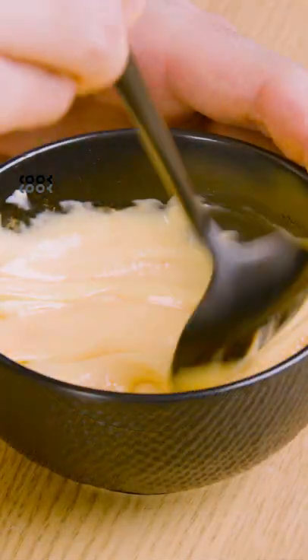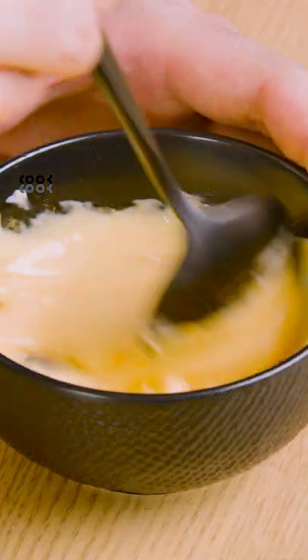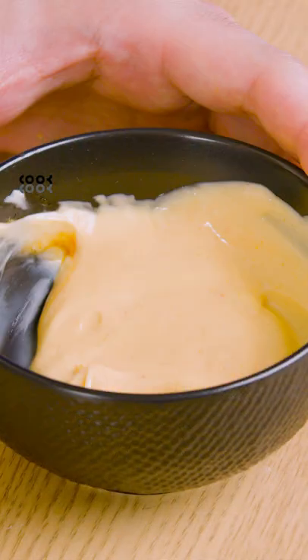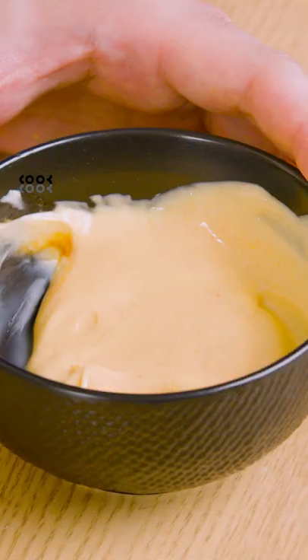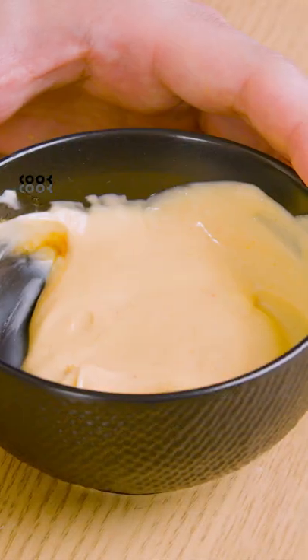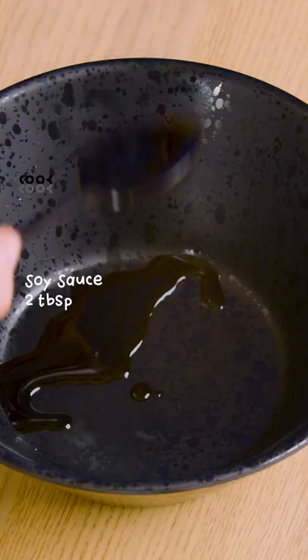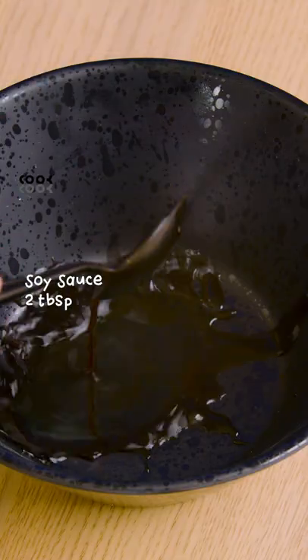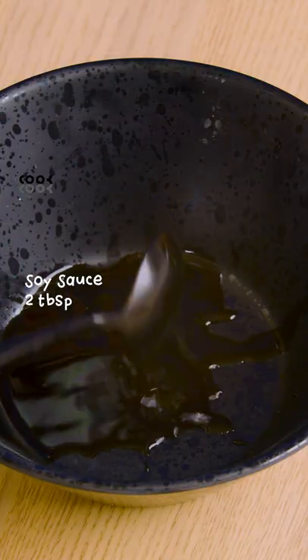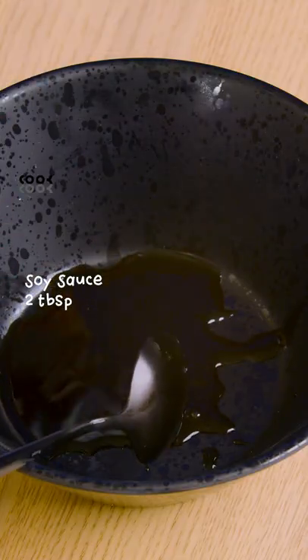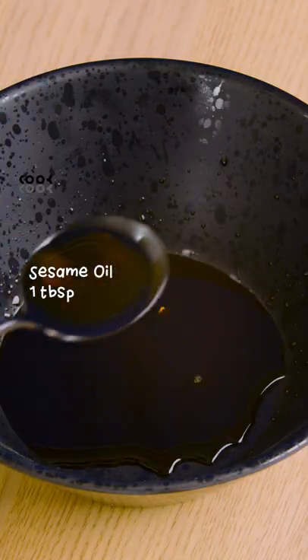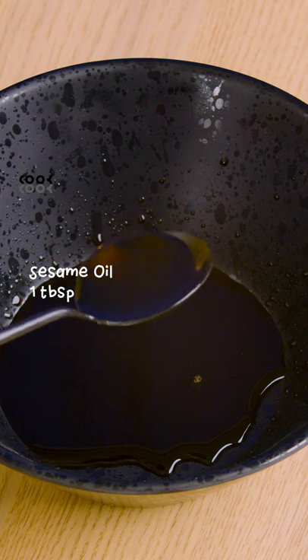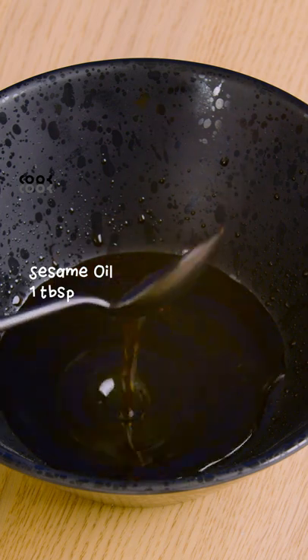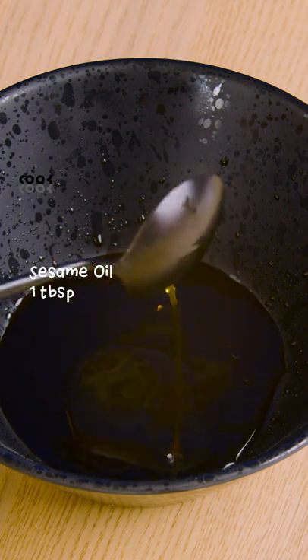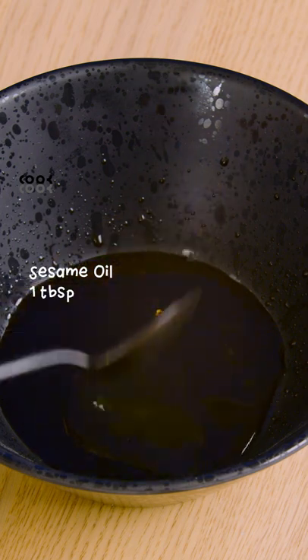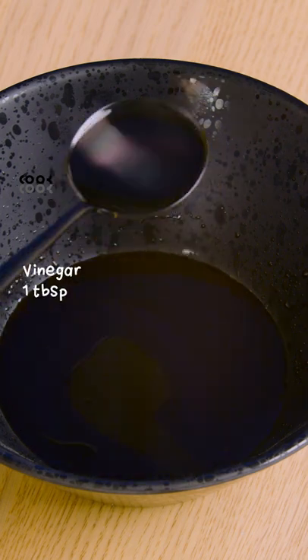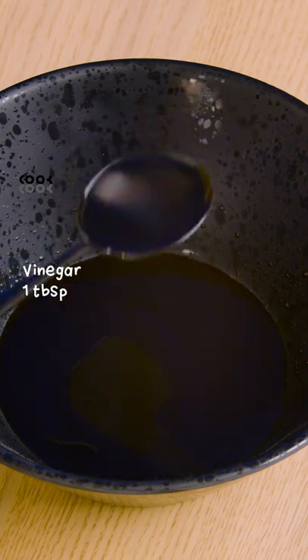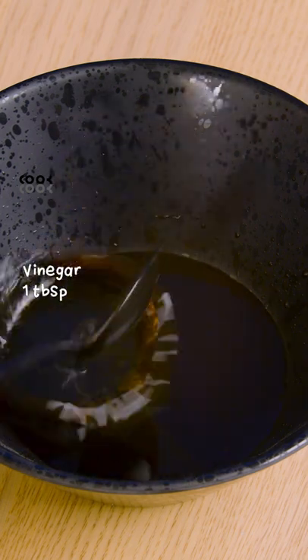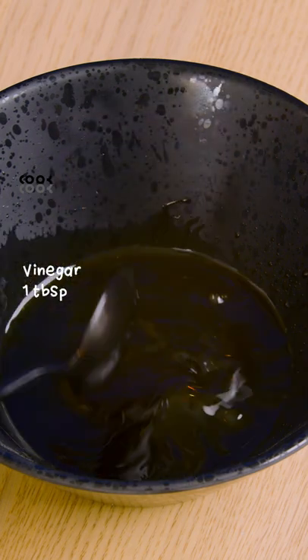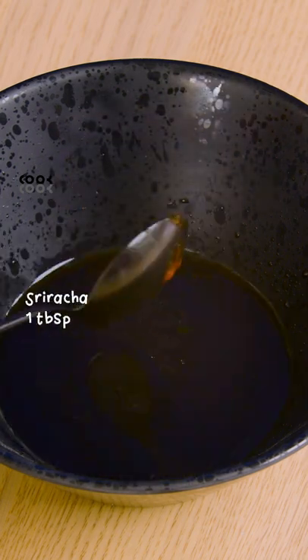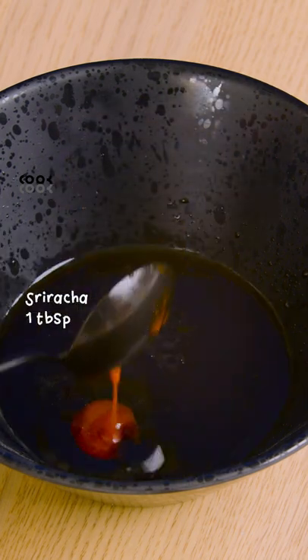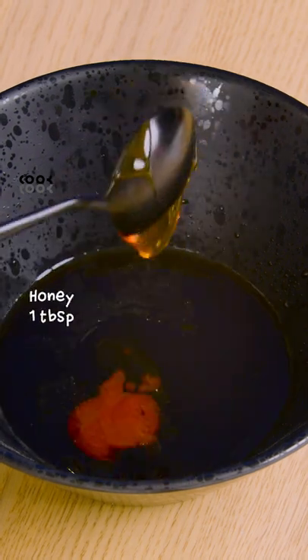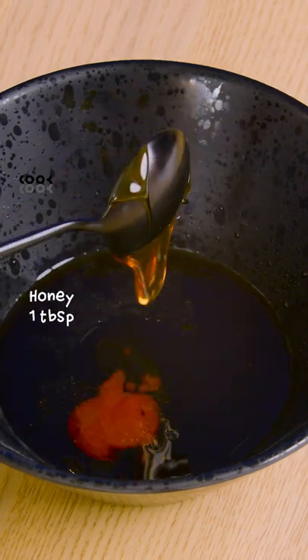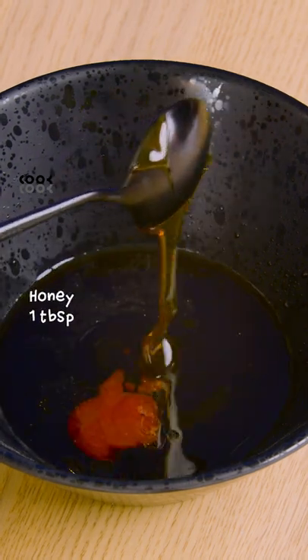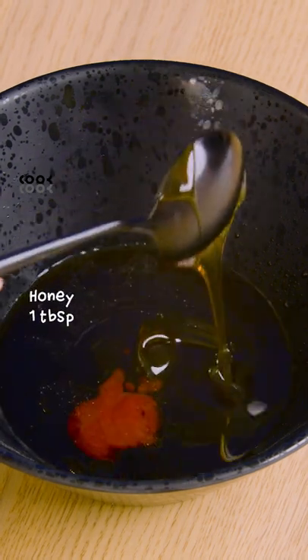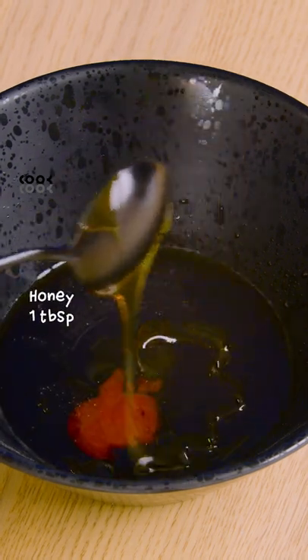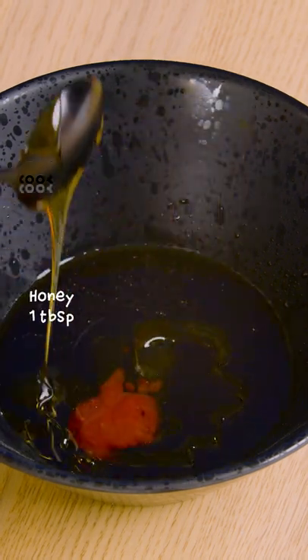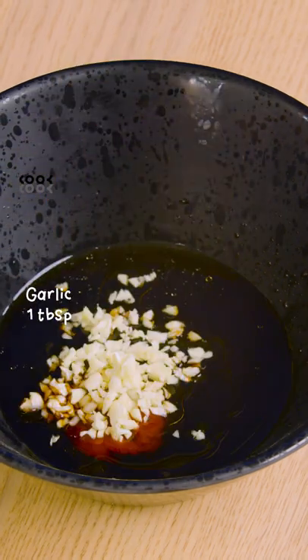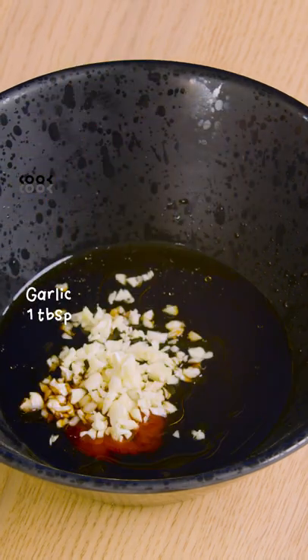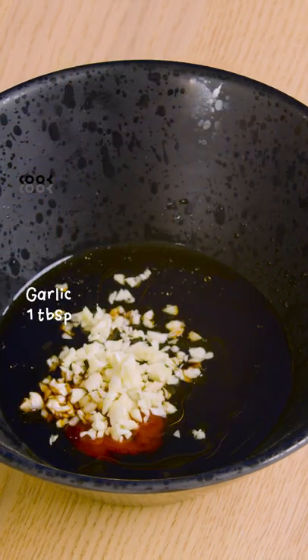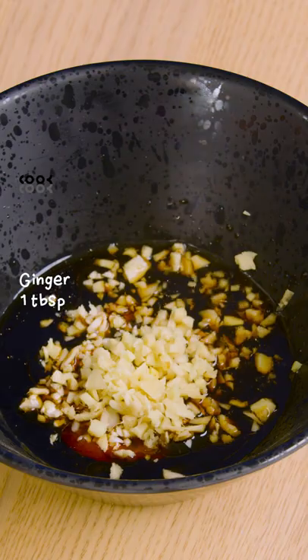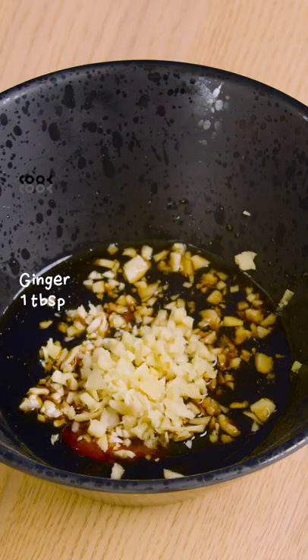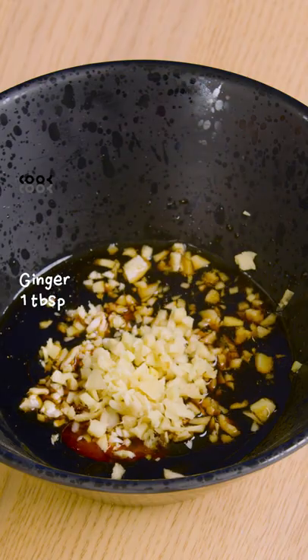Then I make the garnish for the salmon using soy sauce, sesame oil, vinegar, sriracha, honey, chopped garlic and ginger.